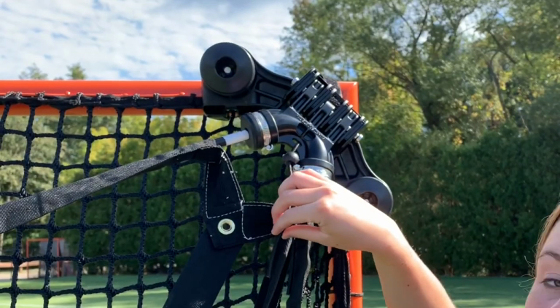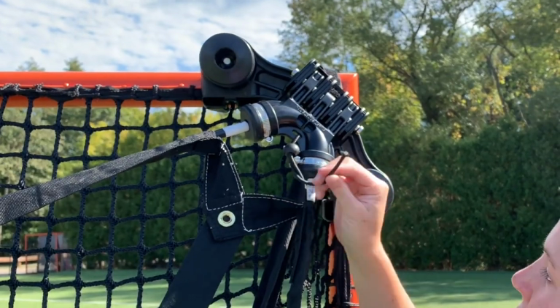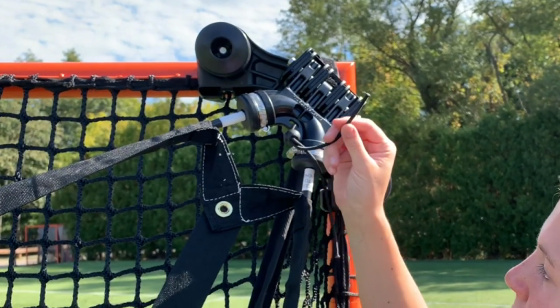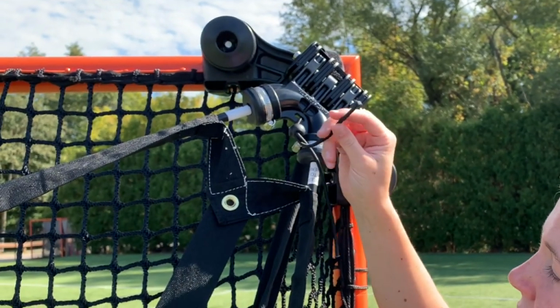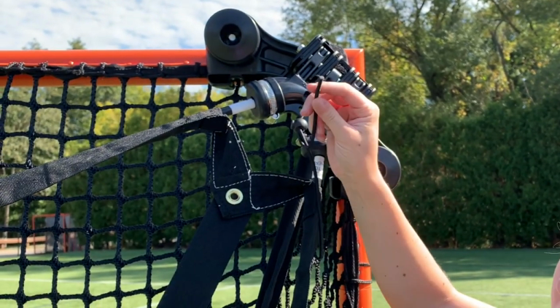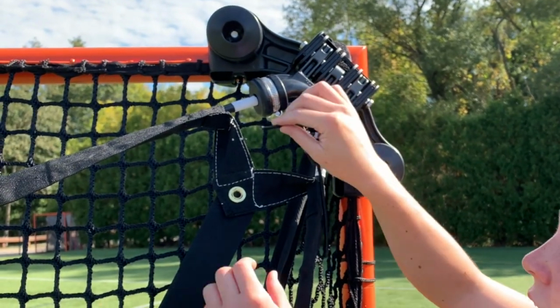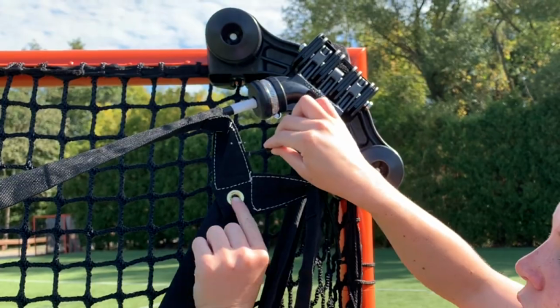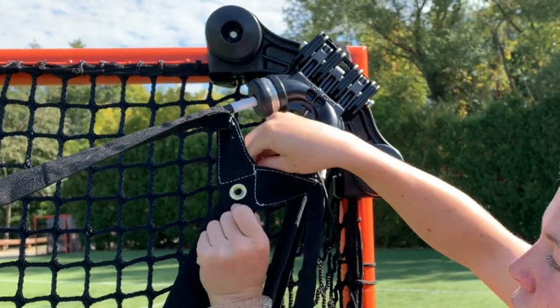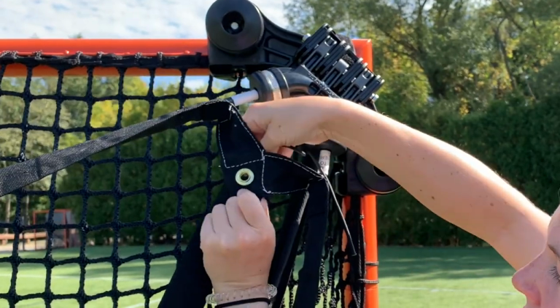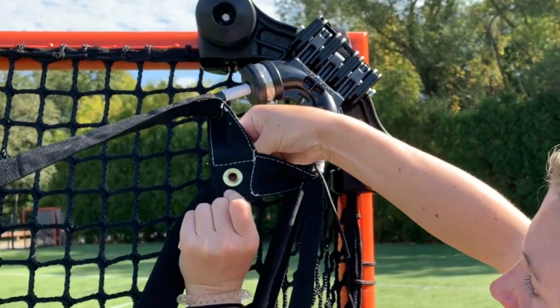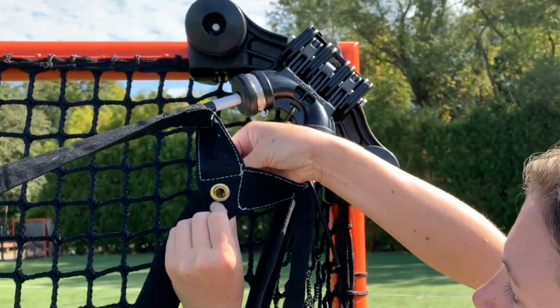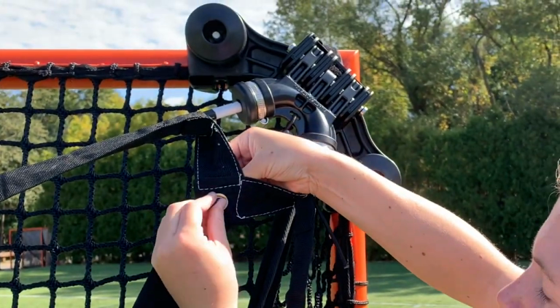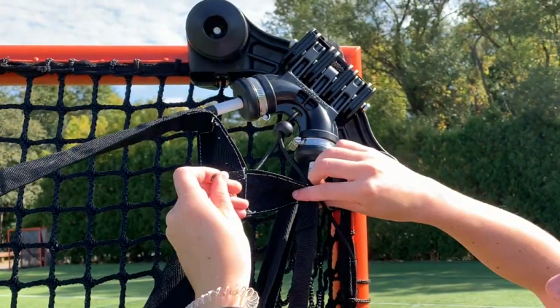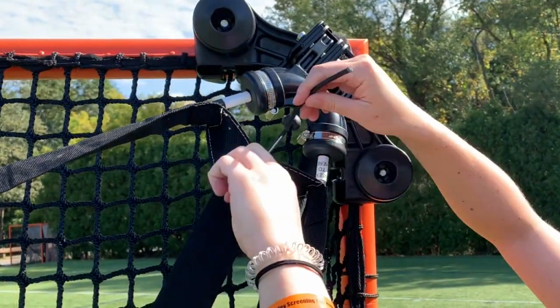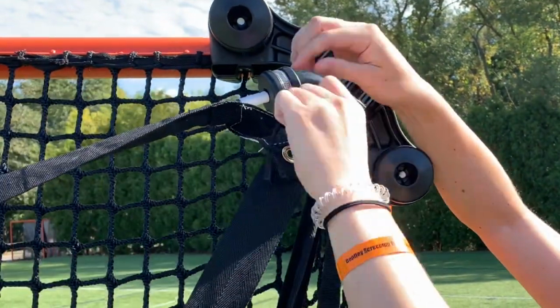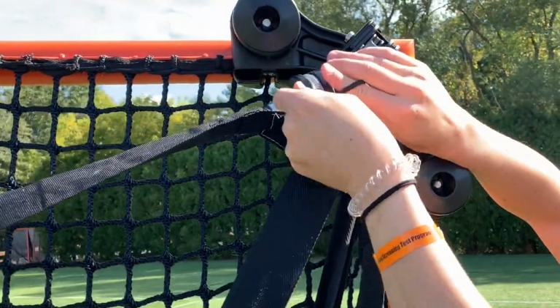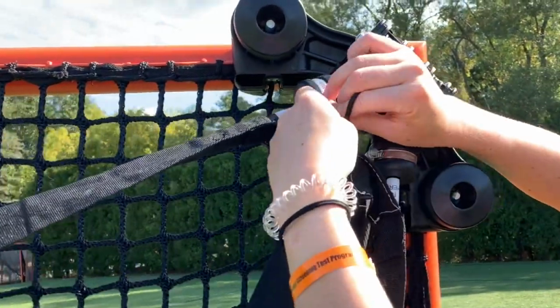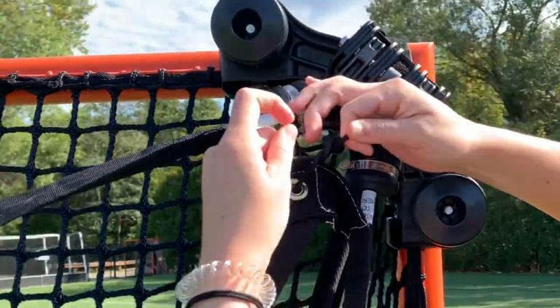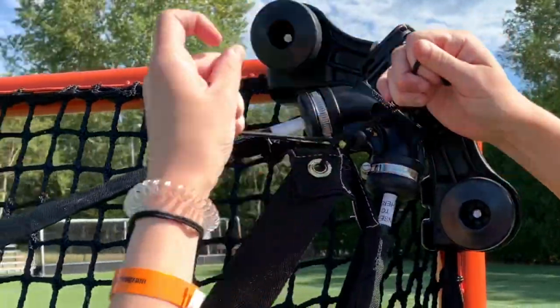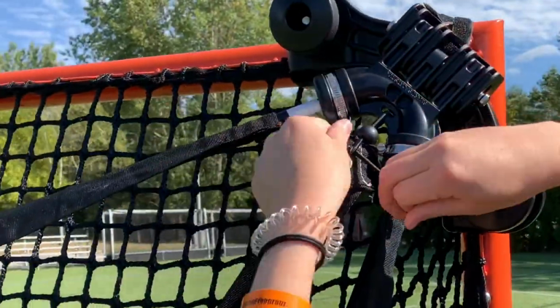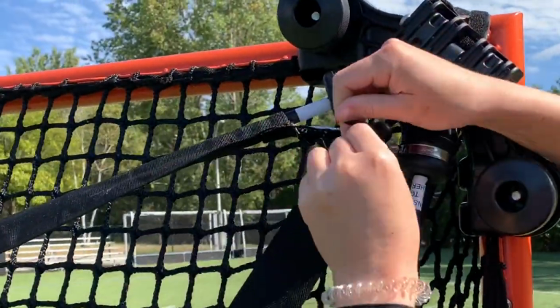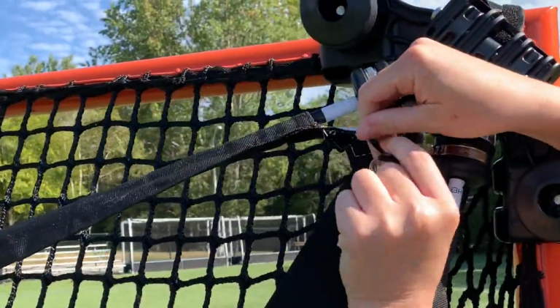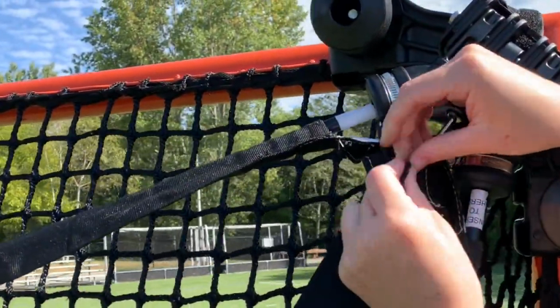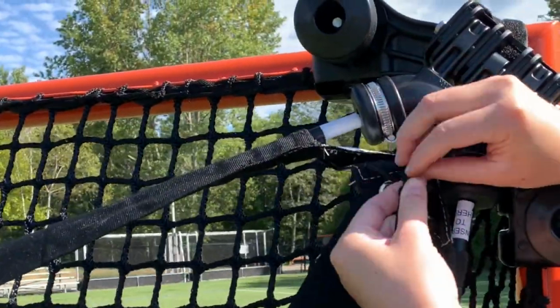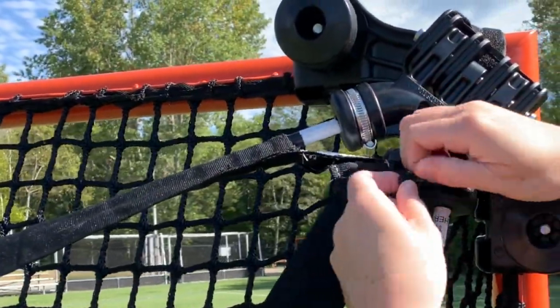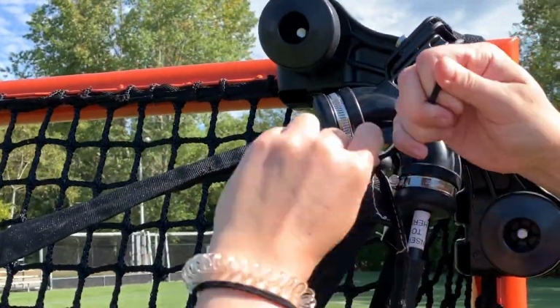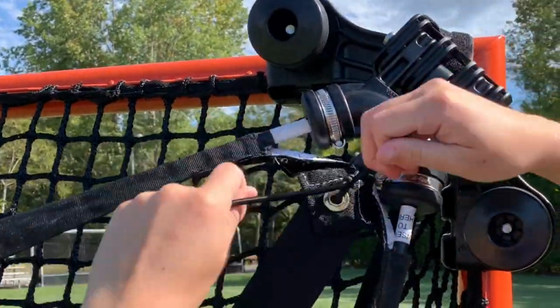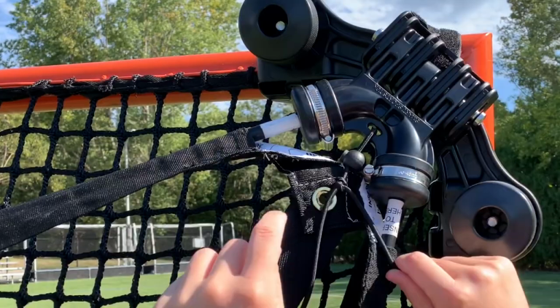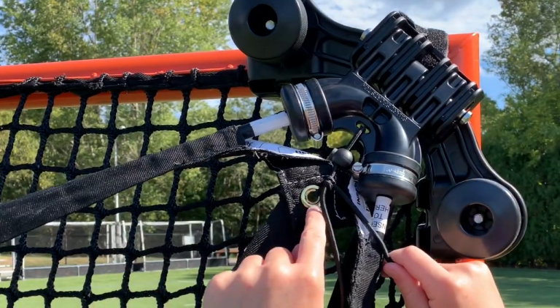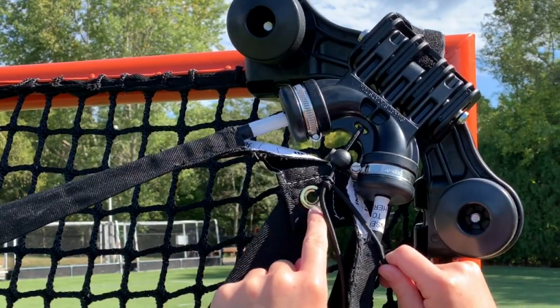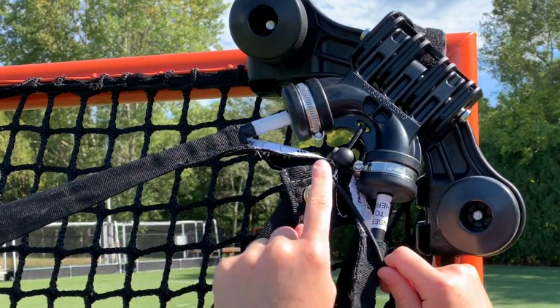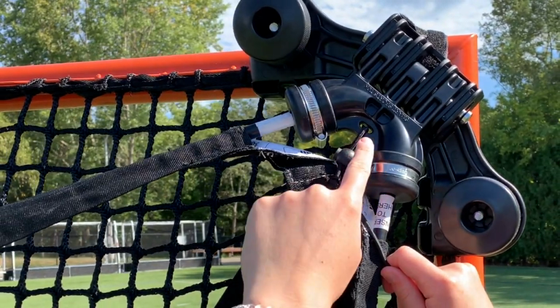Next, take the bungee and insert only one end through the gold eyelet. Once it's in, tie it up nice and tight. Make sure that the gold eyelet is close to the ball clamp.